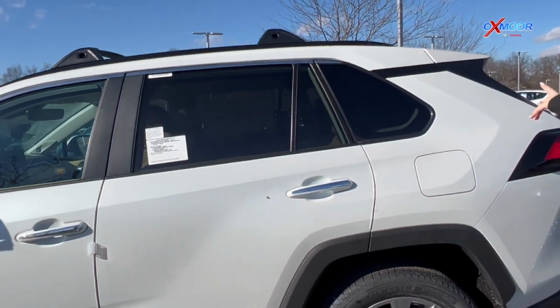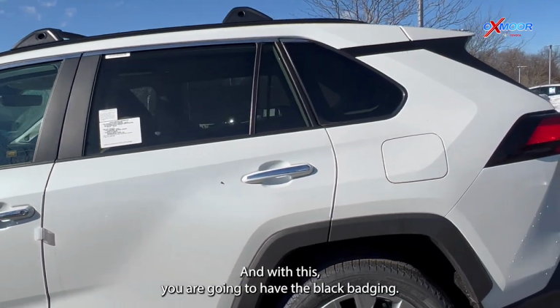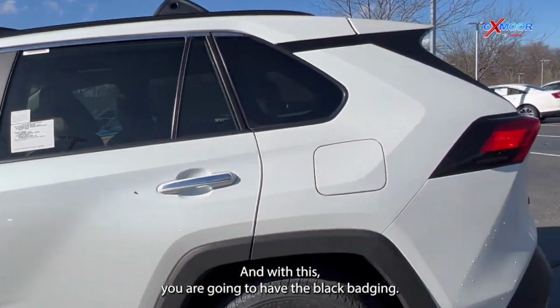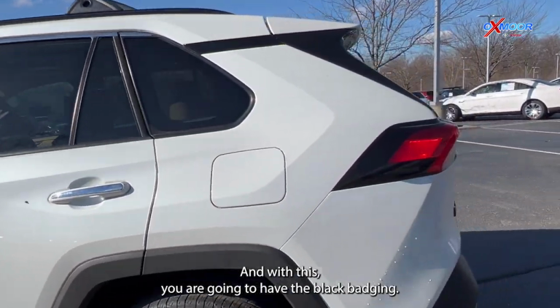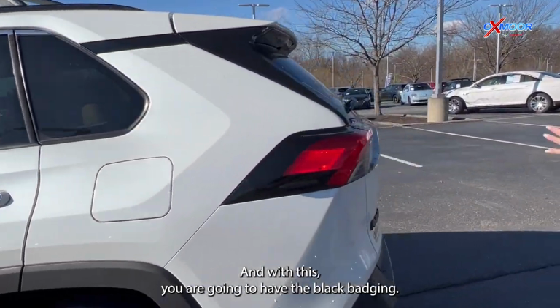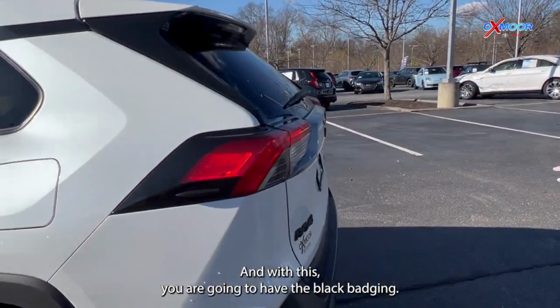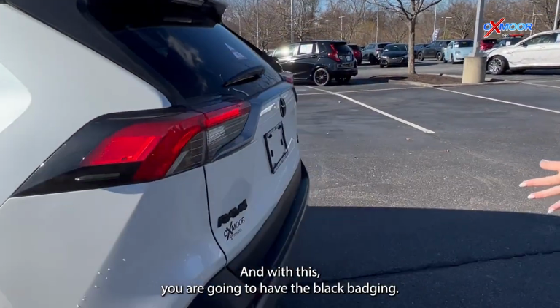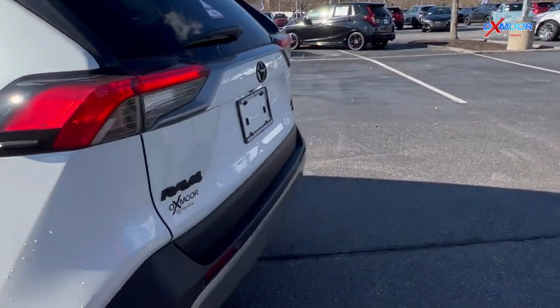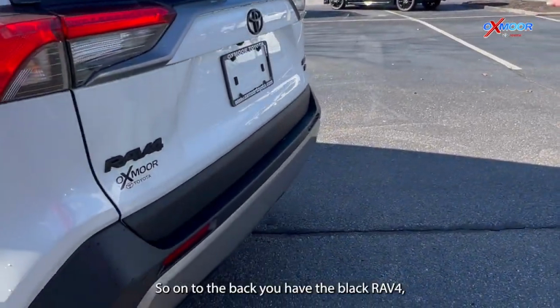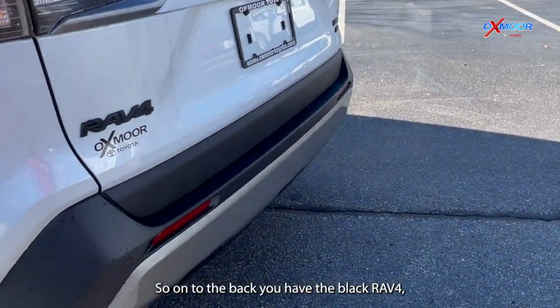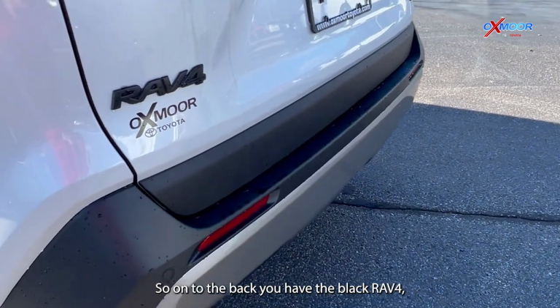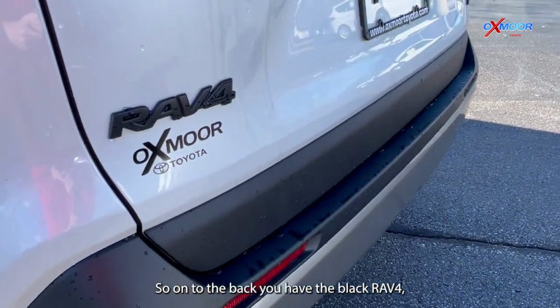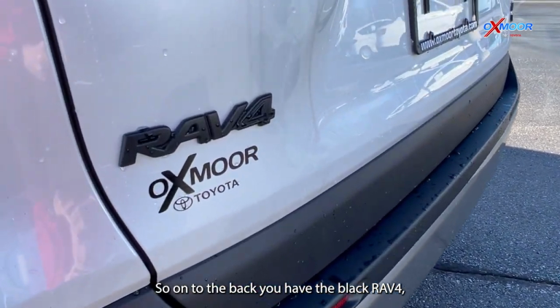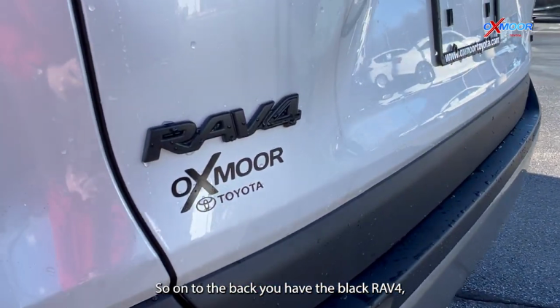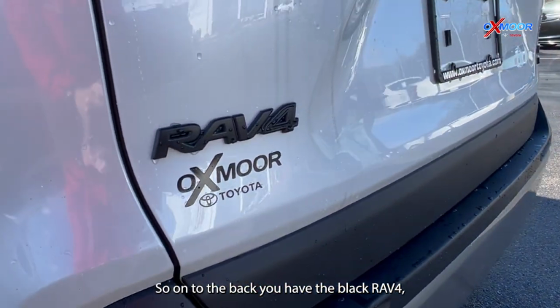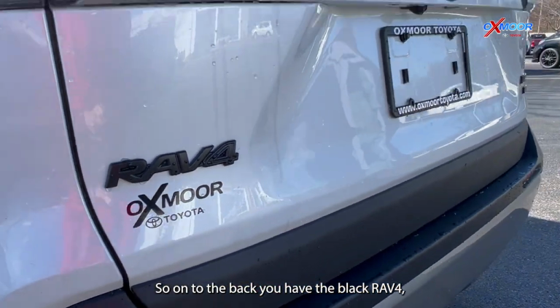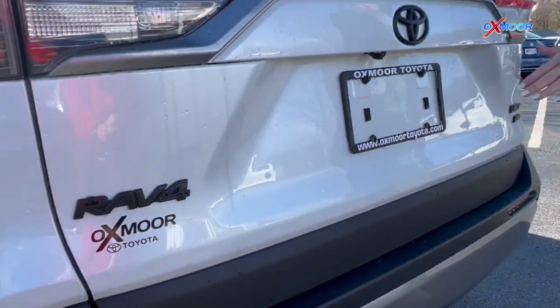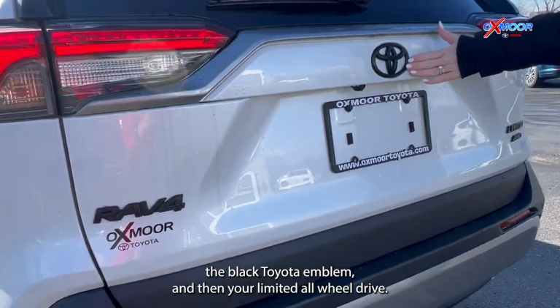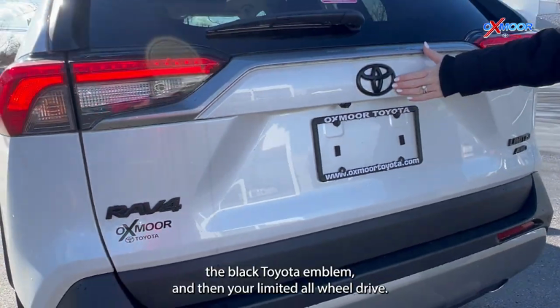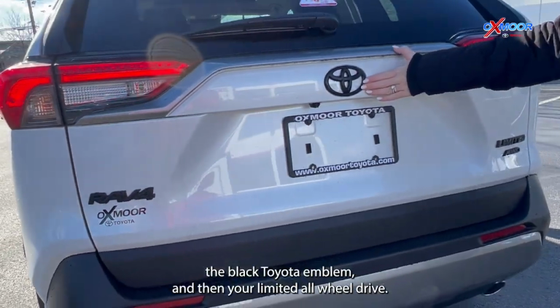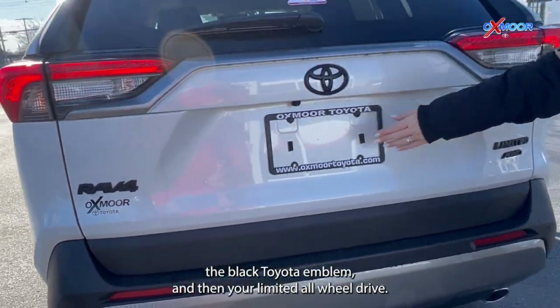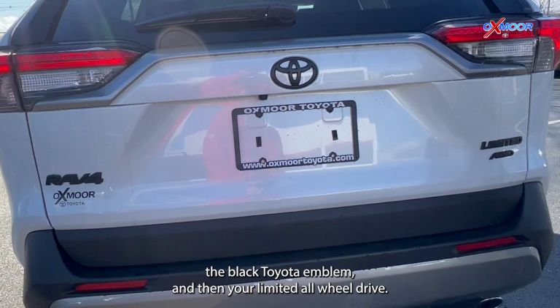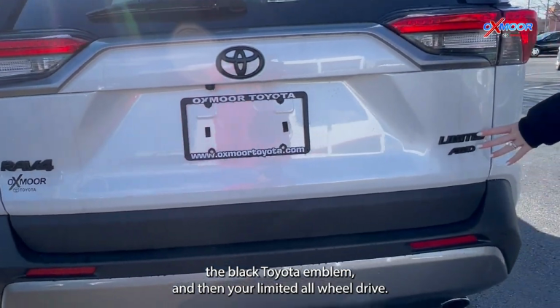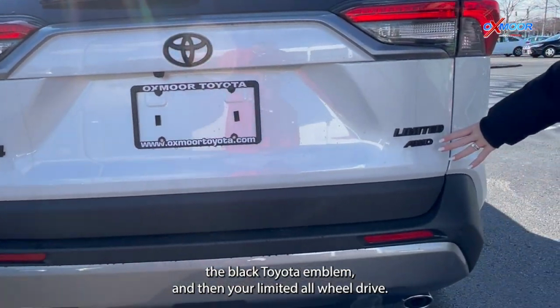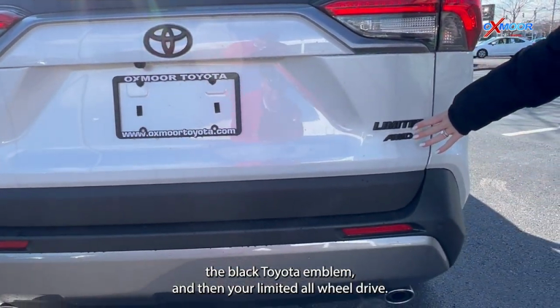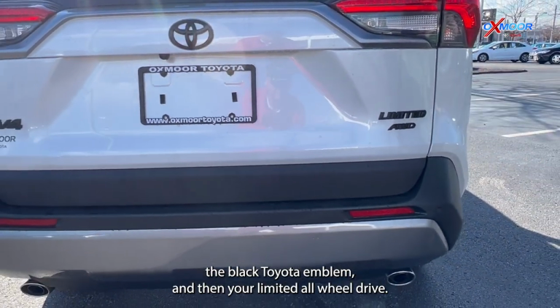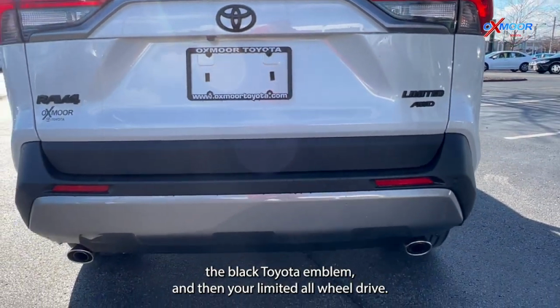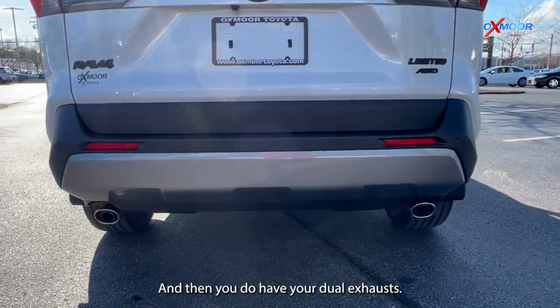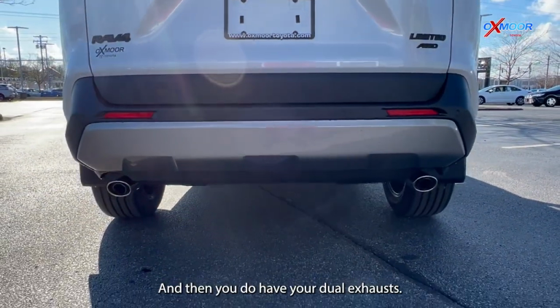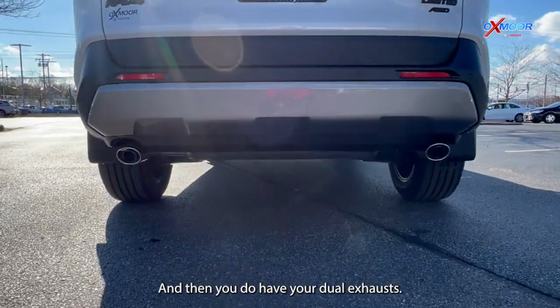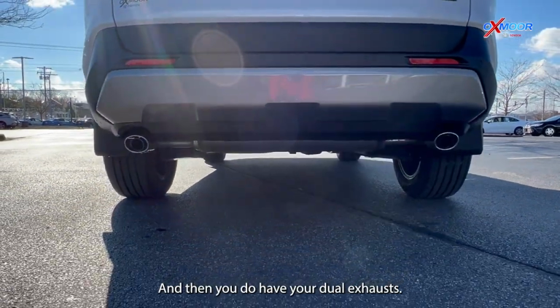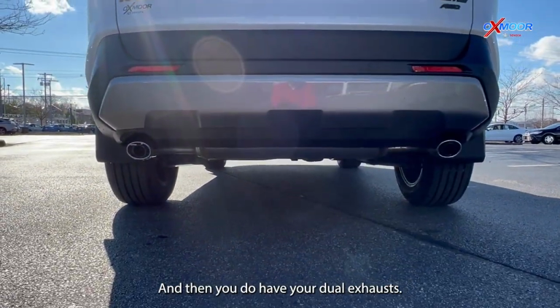With this, you are going to have the black badging. On the back, you have the black RAV4, the black Toyota emblem, and your Limited All-Wheel Drive. You also have dual exhaust.